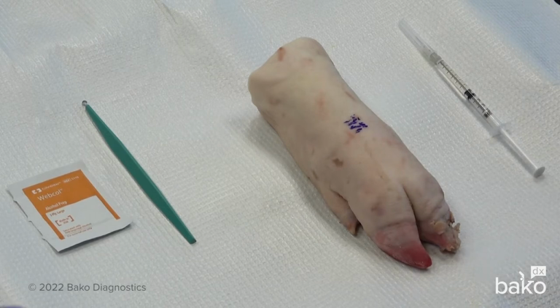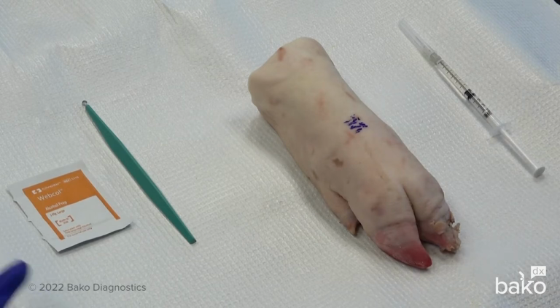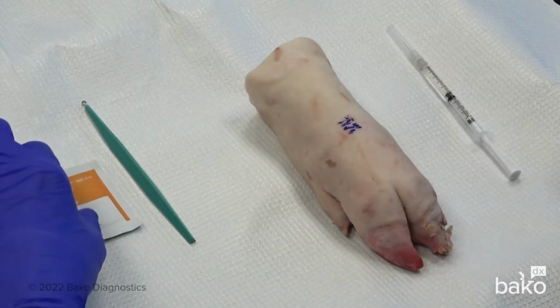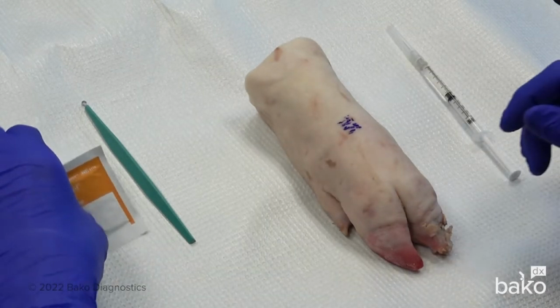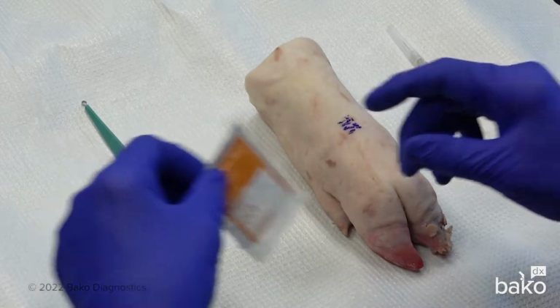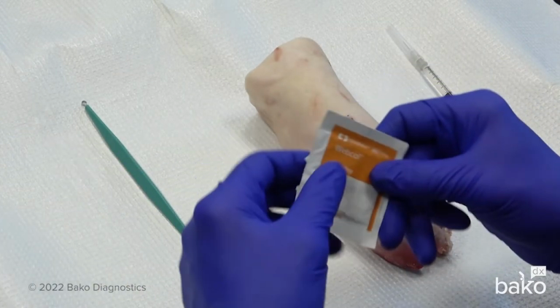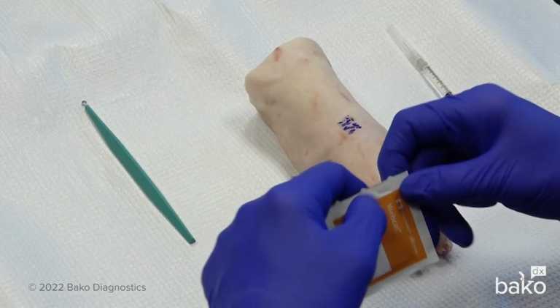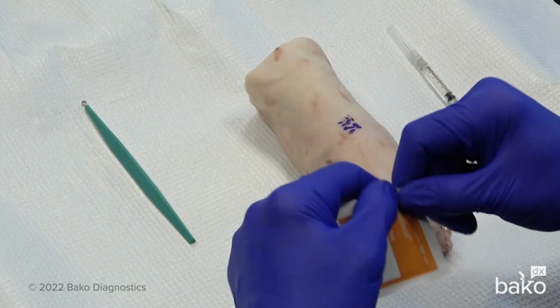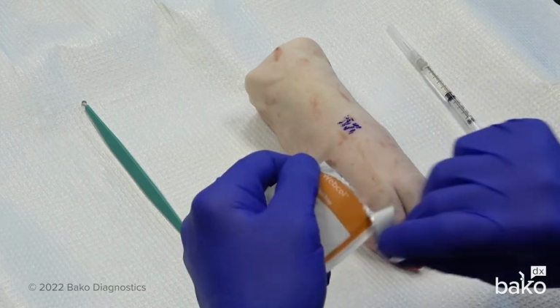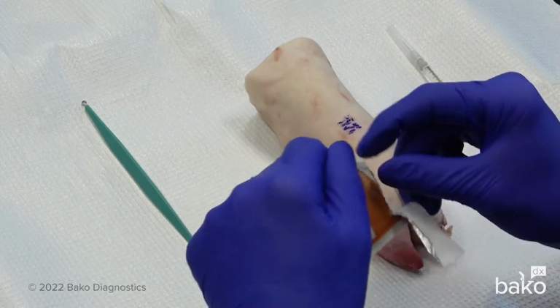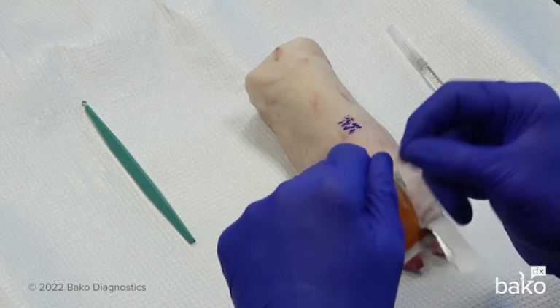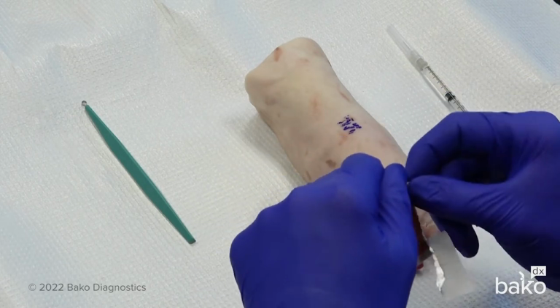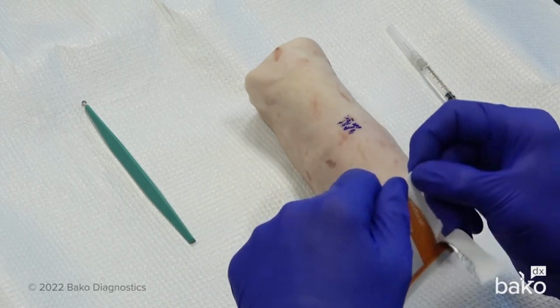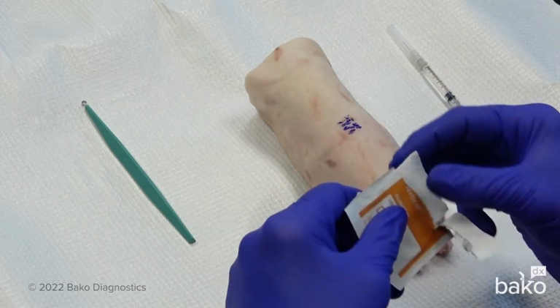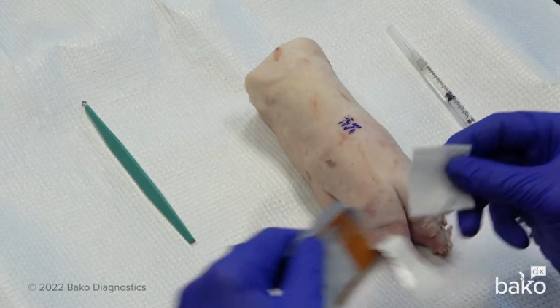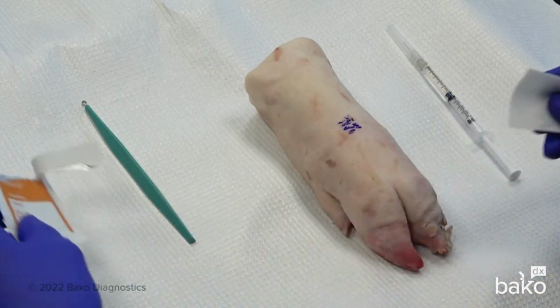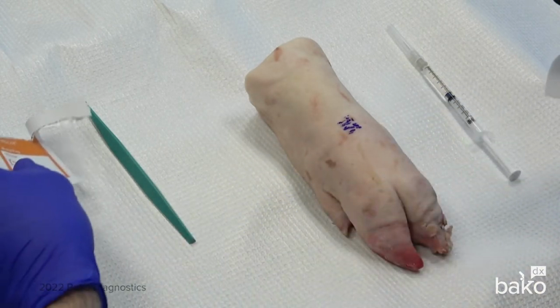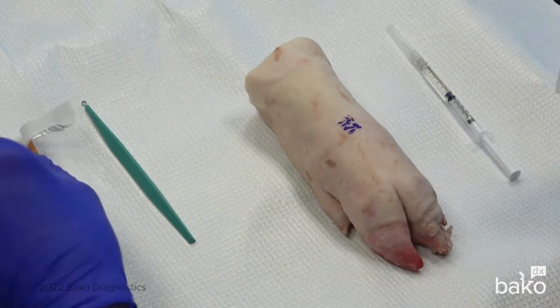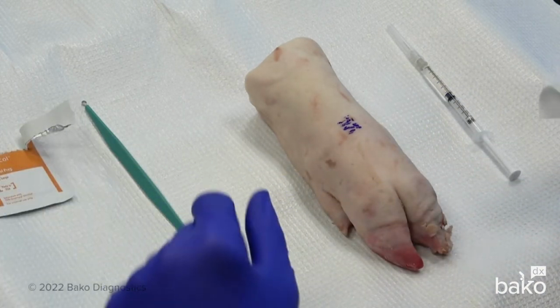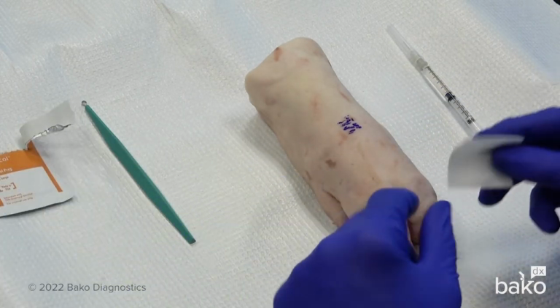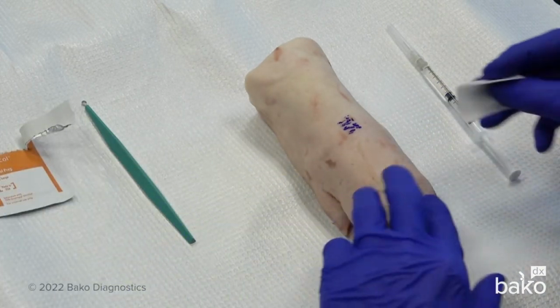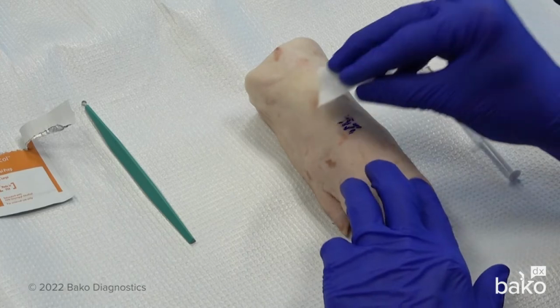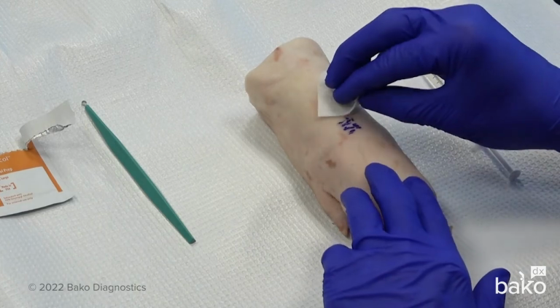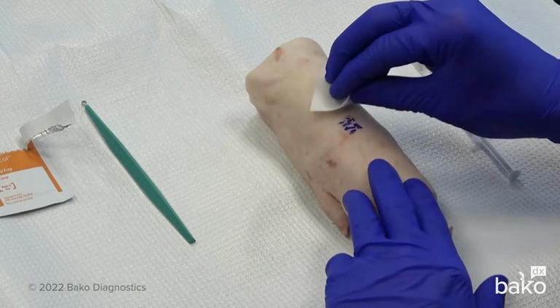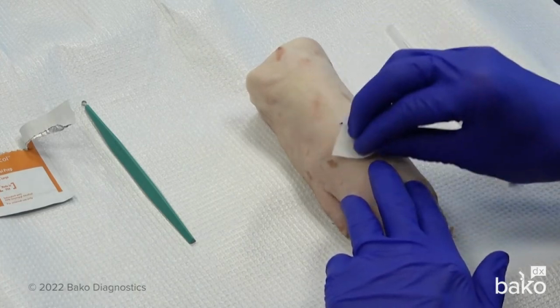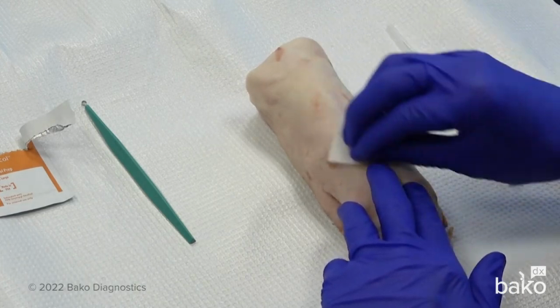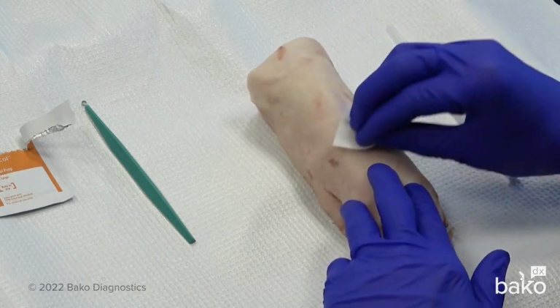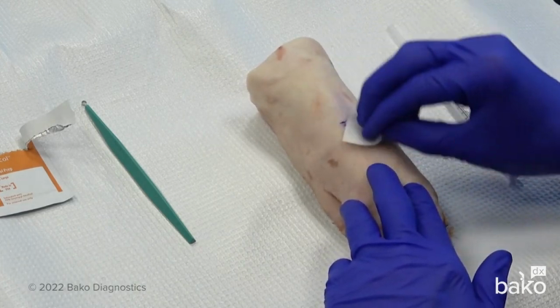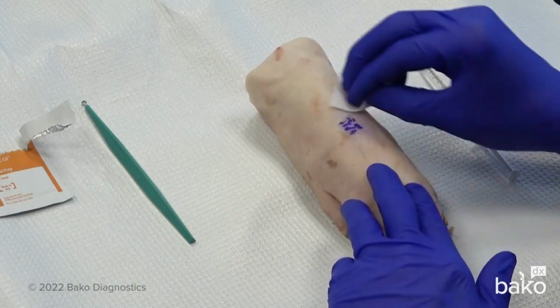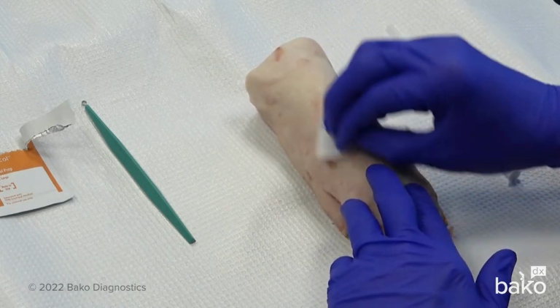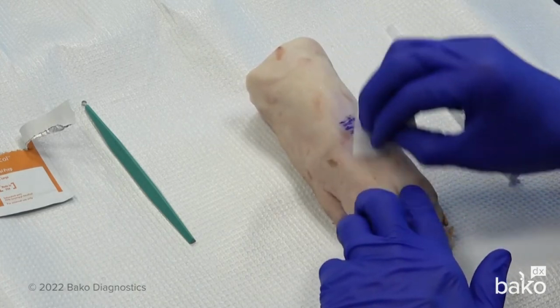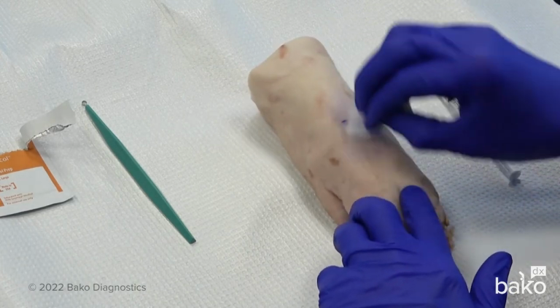First thing we want to do is clean the epidermal surface with an alcohol wipe, keeping in mind that this is a clean procedure, not a sterile procedure. So we clean the surface with an alcohol wipe.